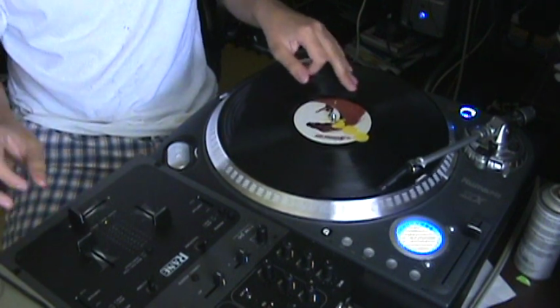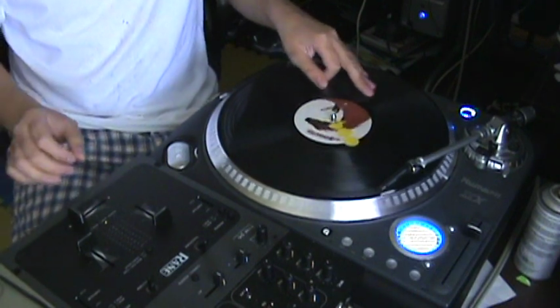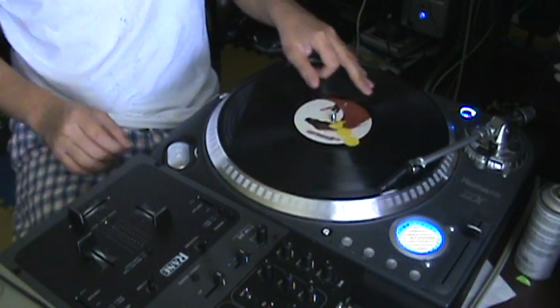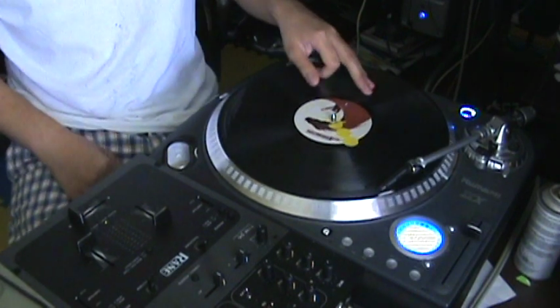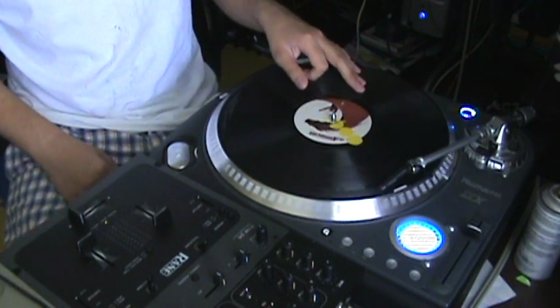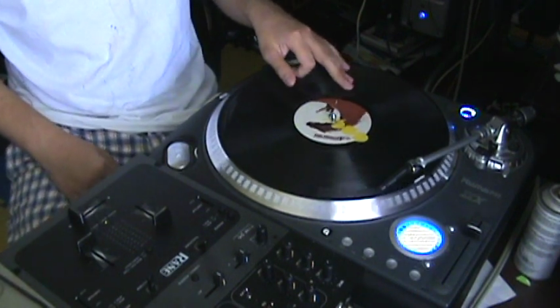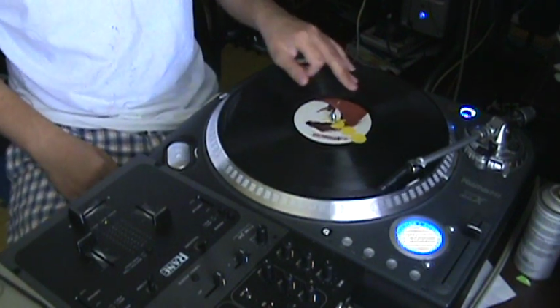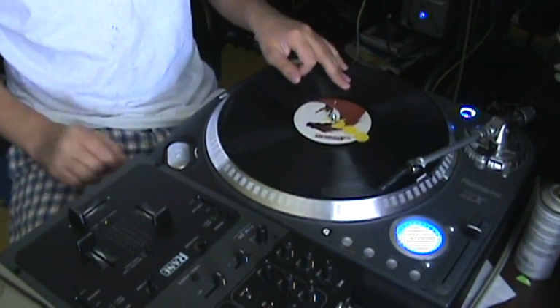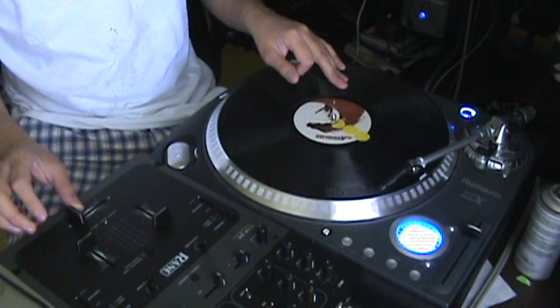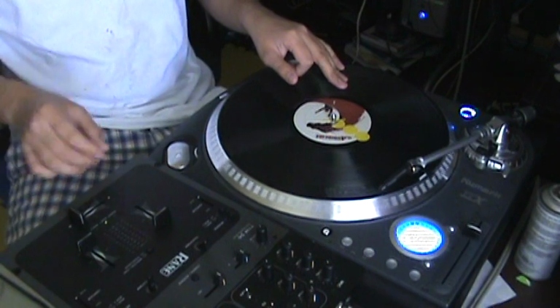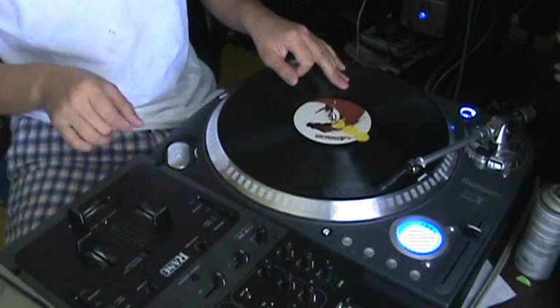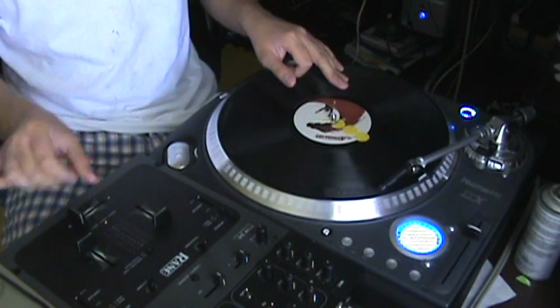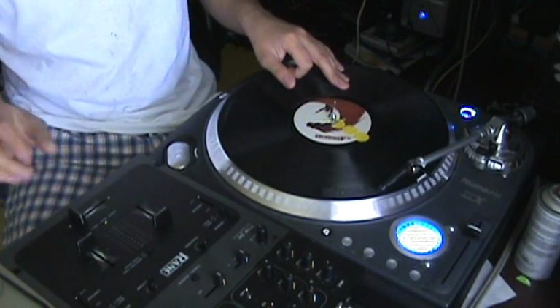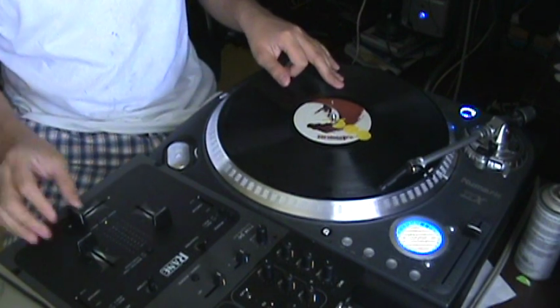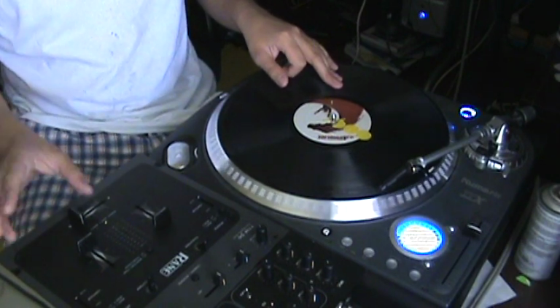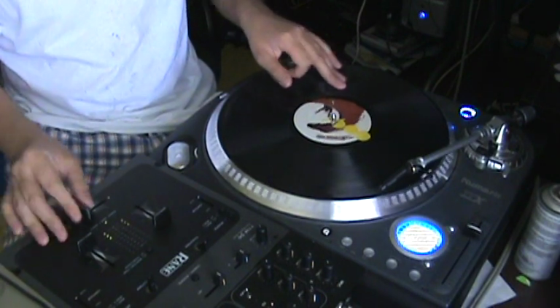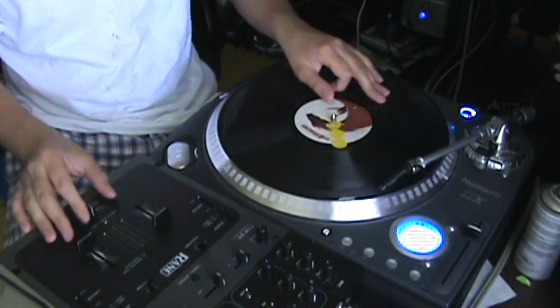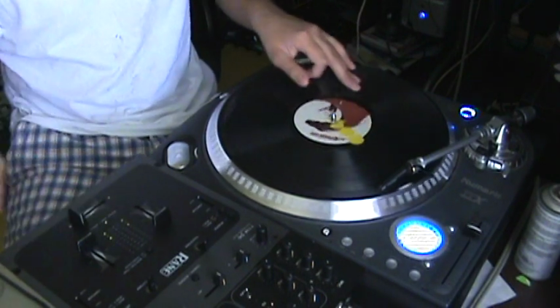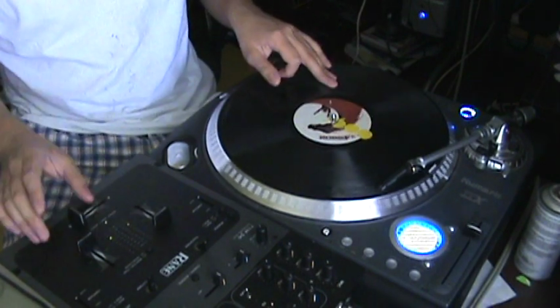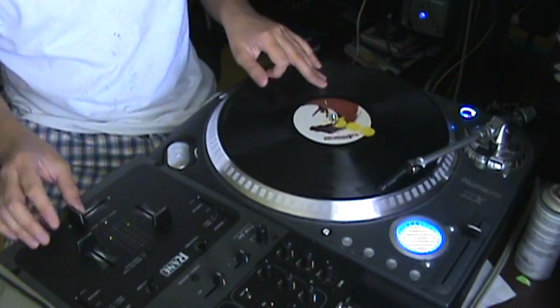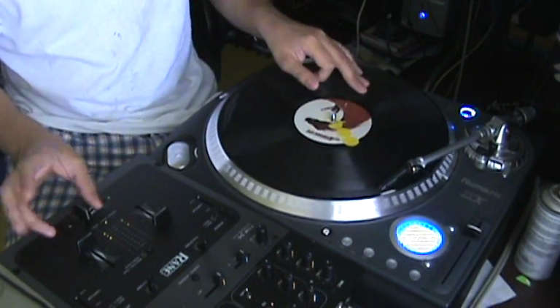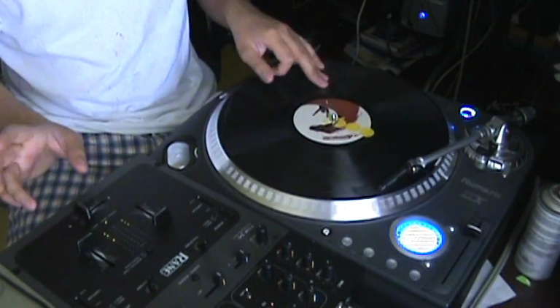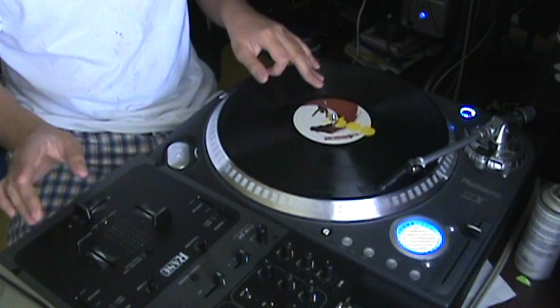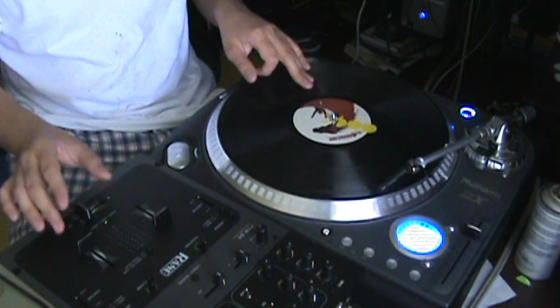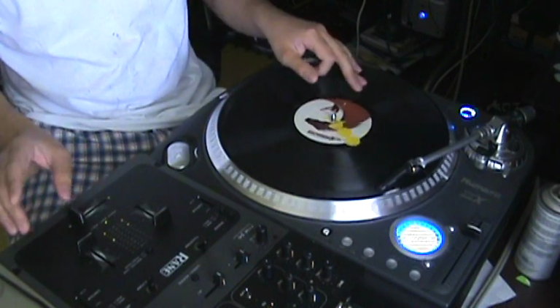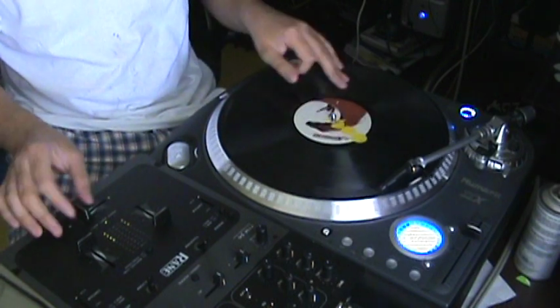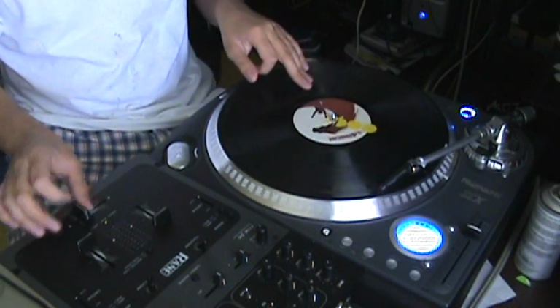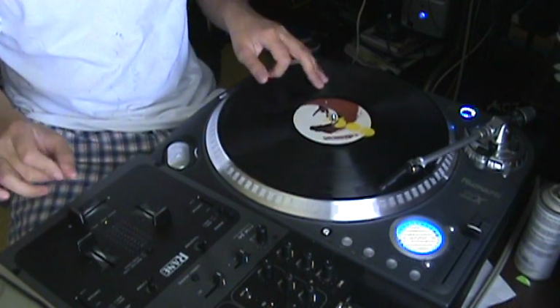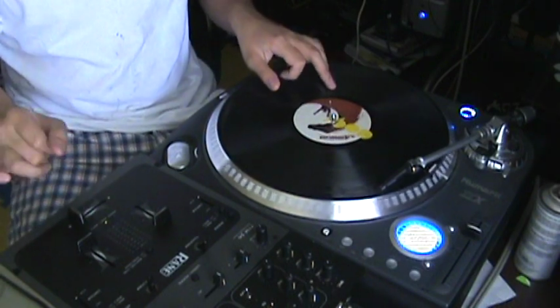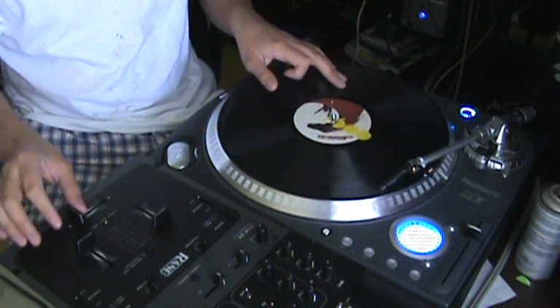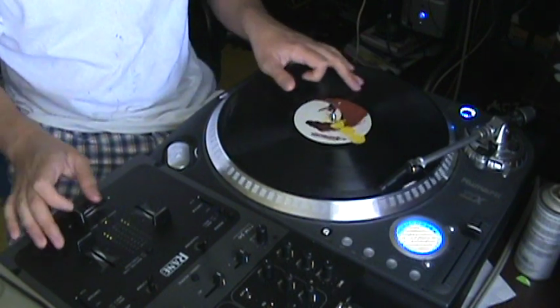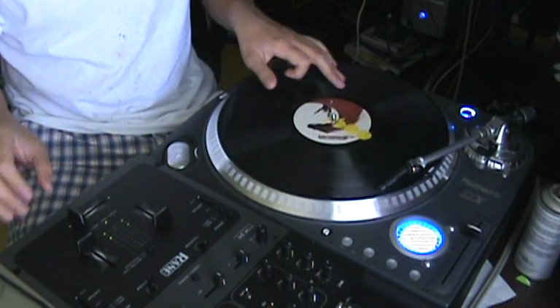Basically you're doing a baby scratch, but then you're using the fader like a reverse chirp, where you're opening and closing it. Like a chirp is closing it and opening - you're doing a reverse of that, opening and closing.